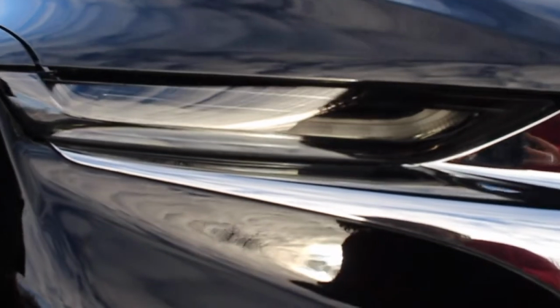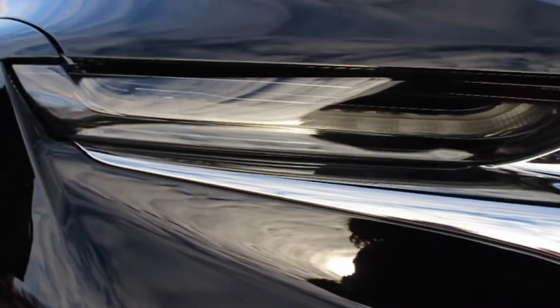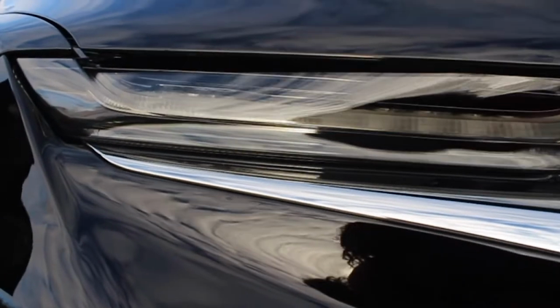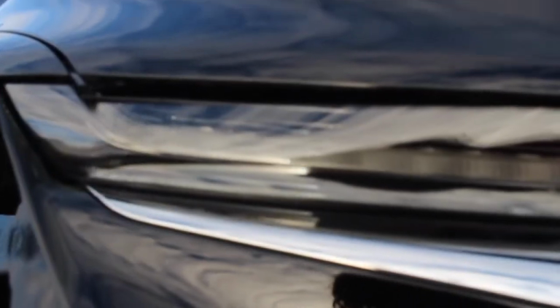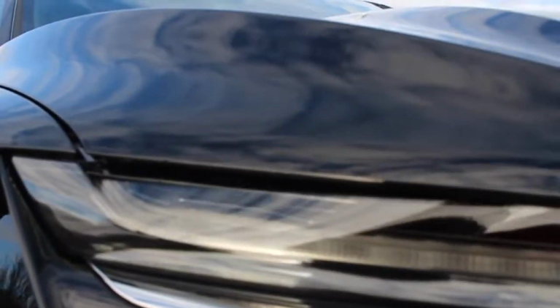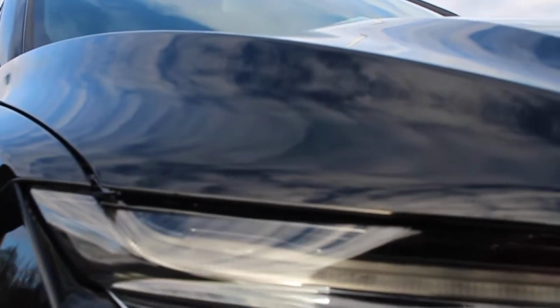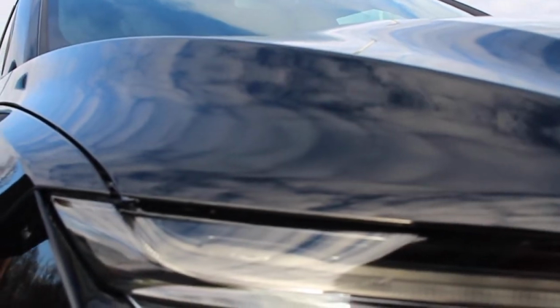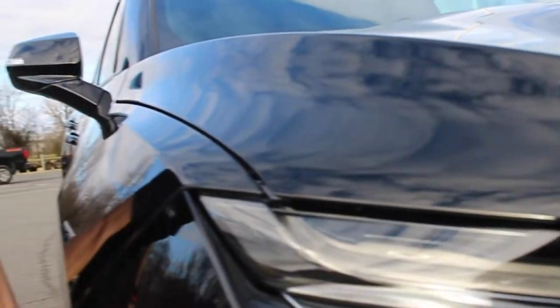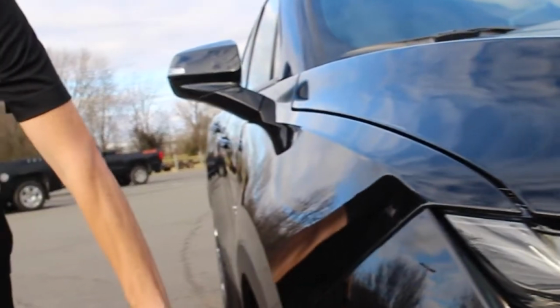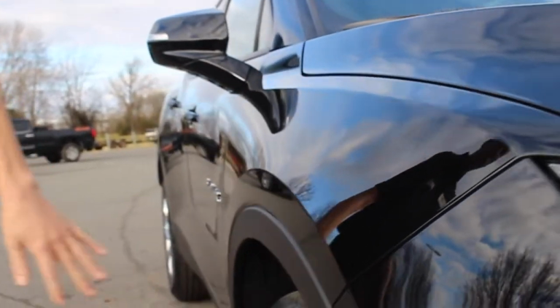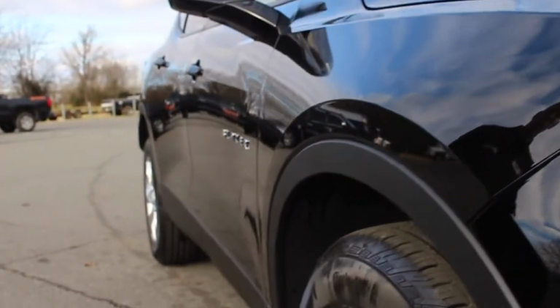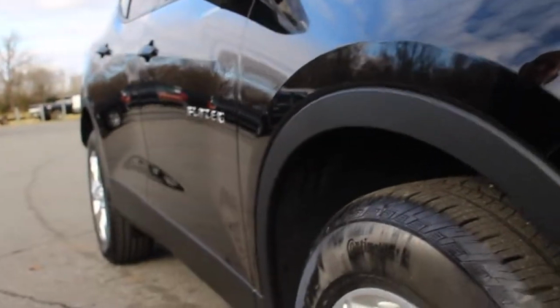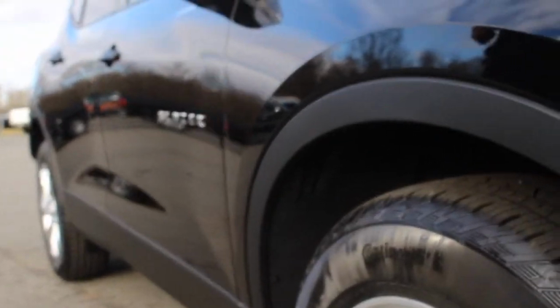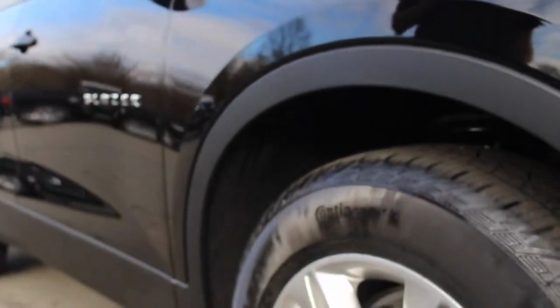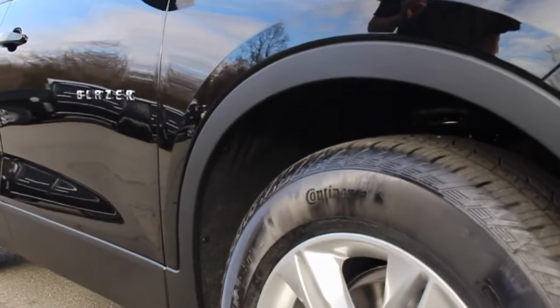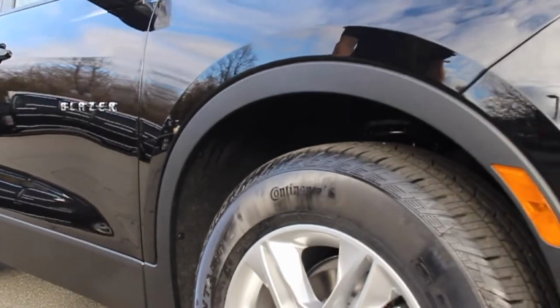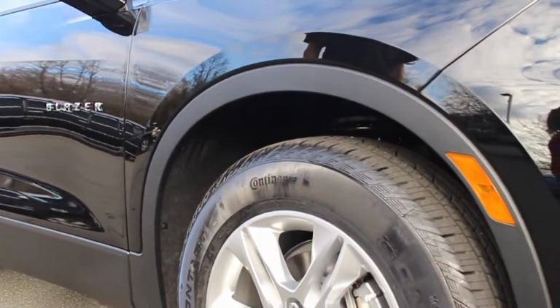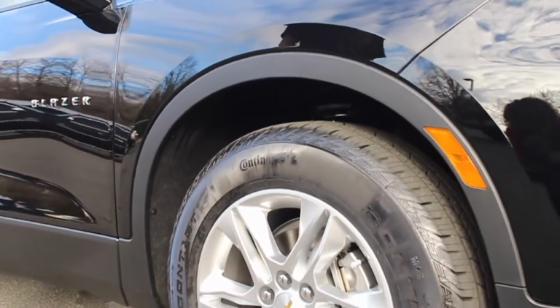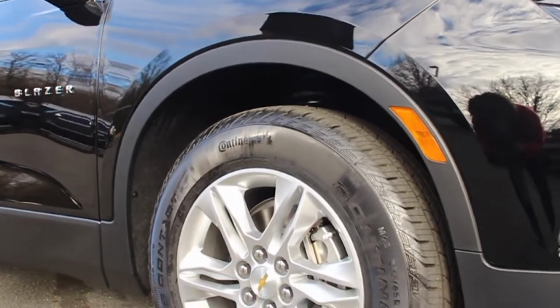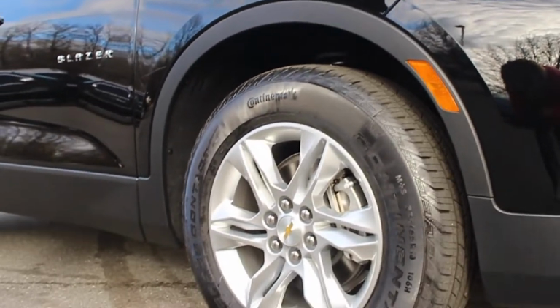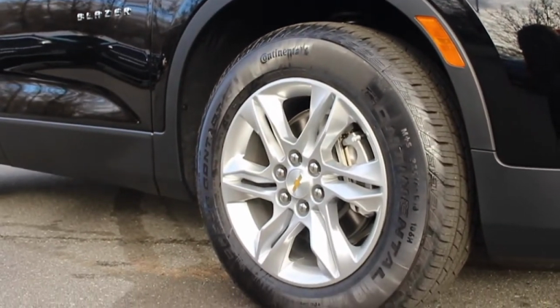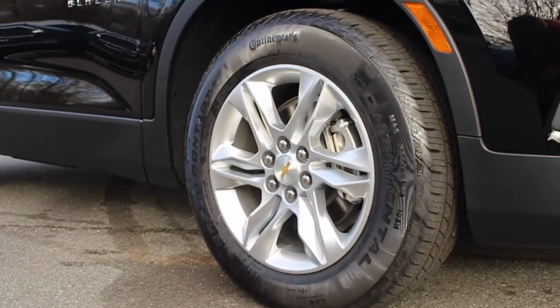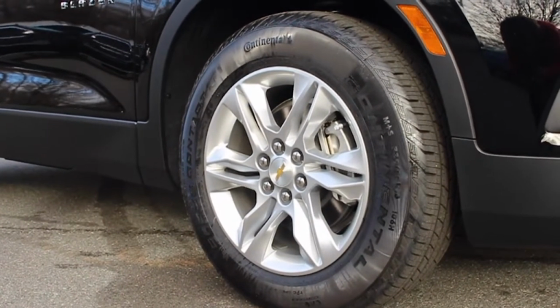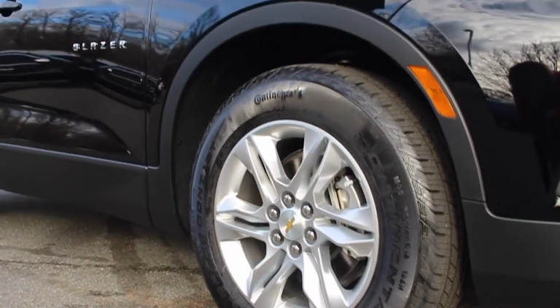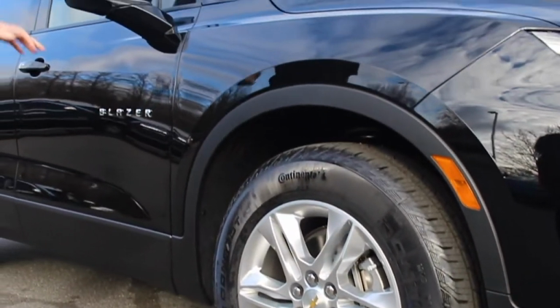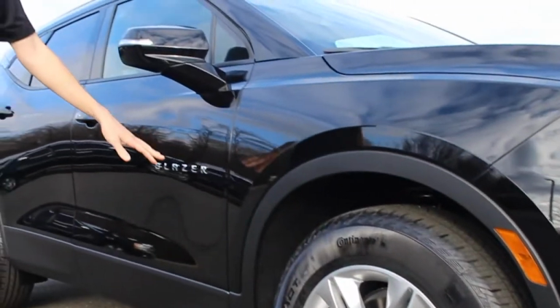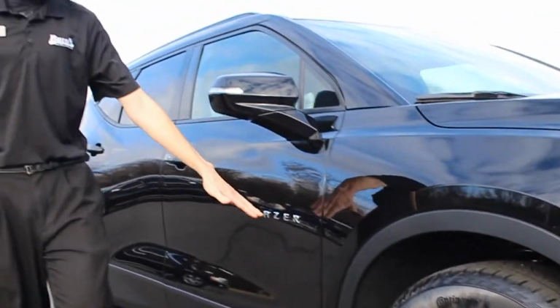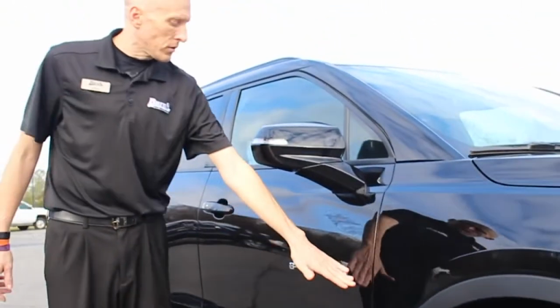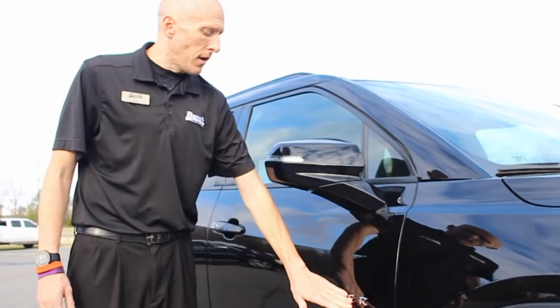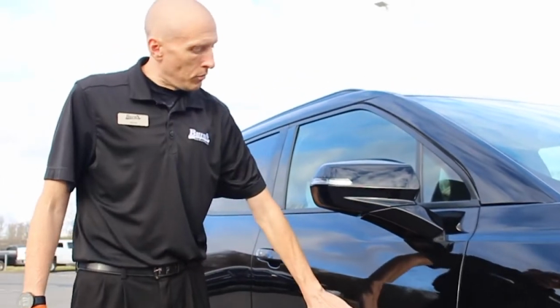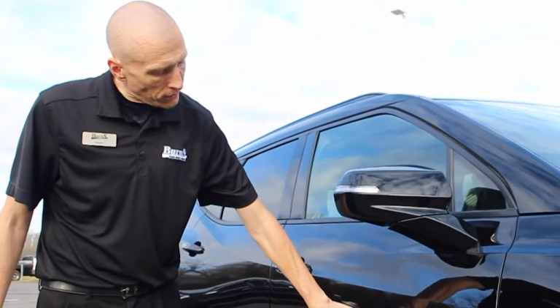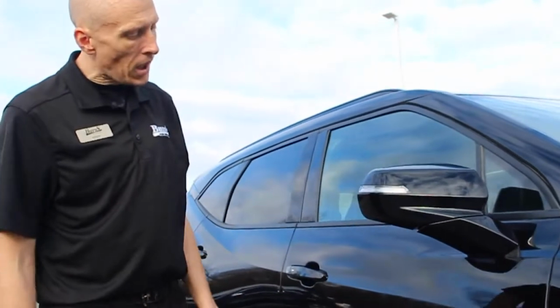This particular one has the 18-inch wheels. You can get some upgraded wheels — this particular model did not have it, however if you see one with it, you're going to absolutely love it. Coming around to the side, they streamlined it and put Blazer on the side.